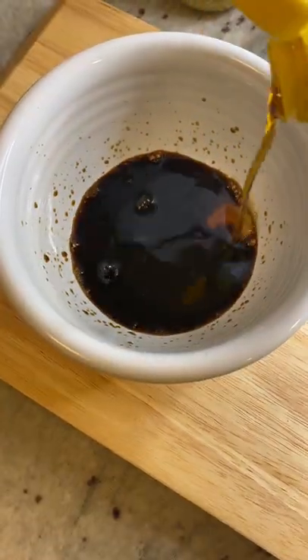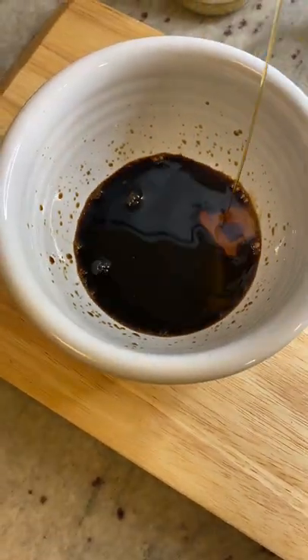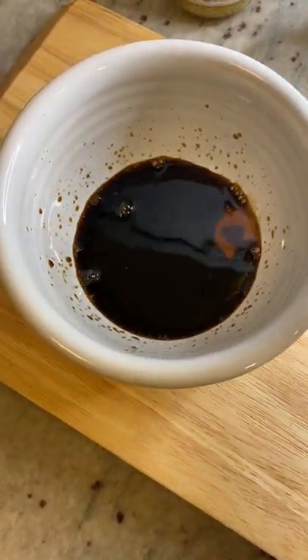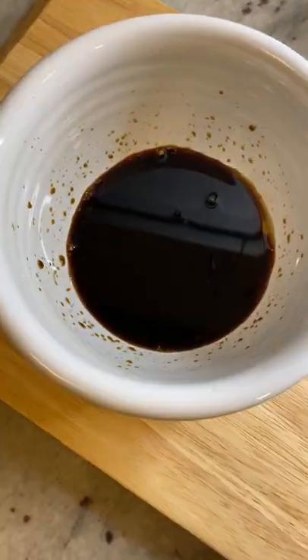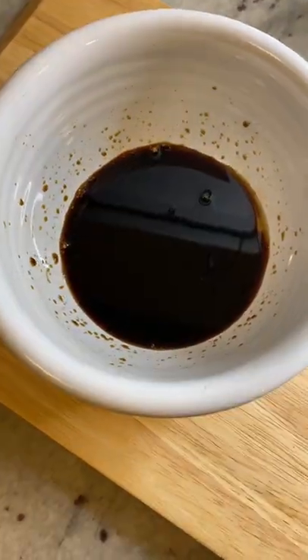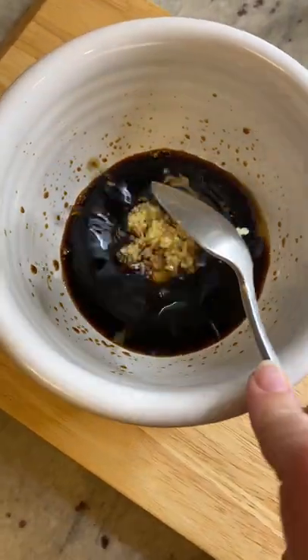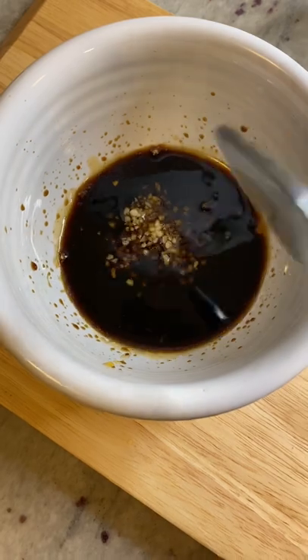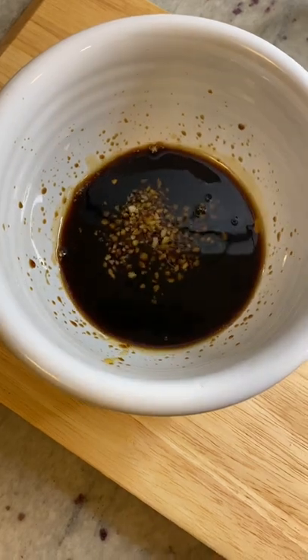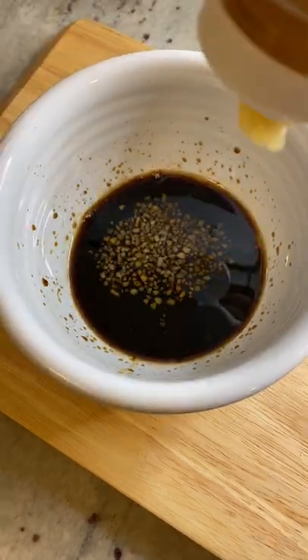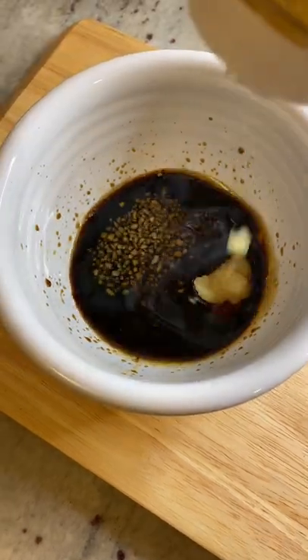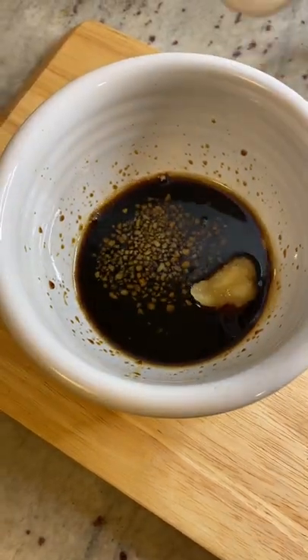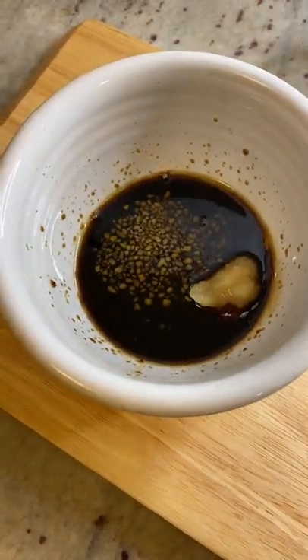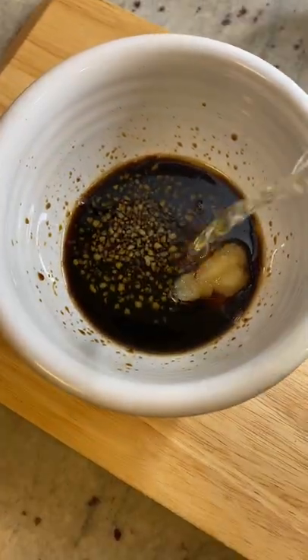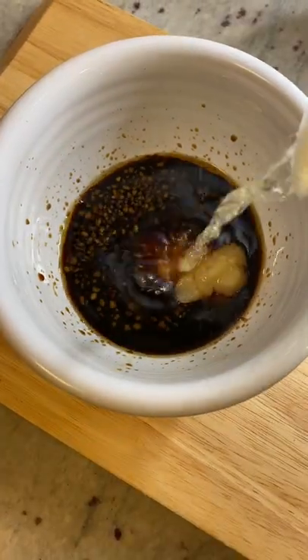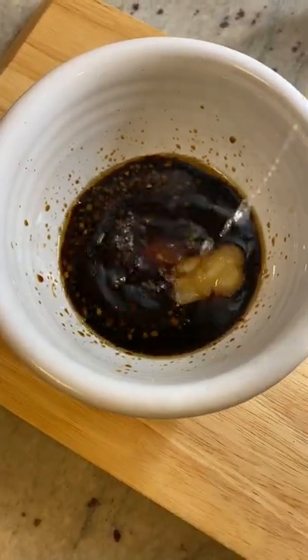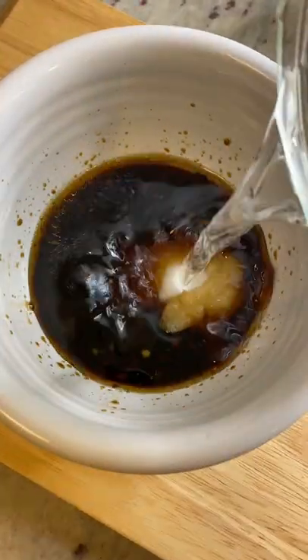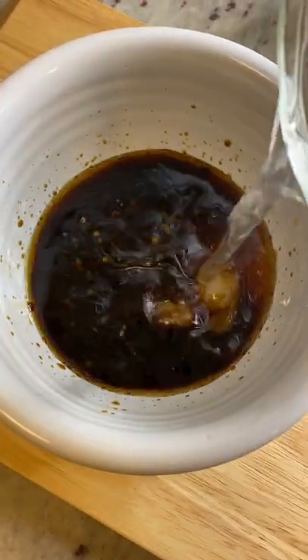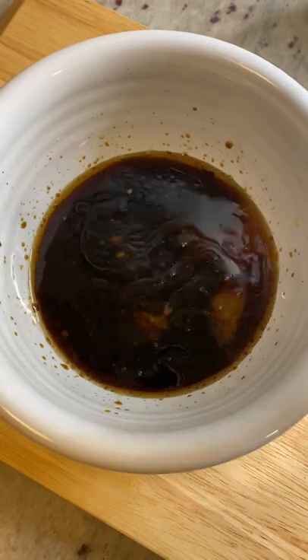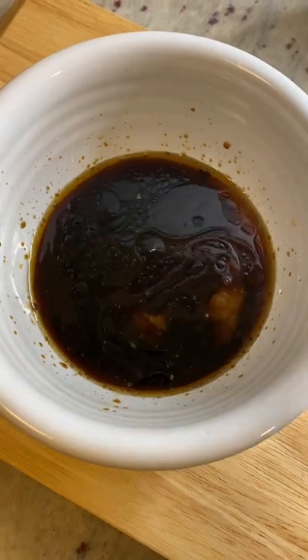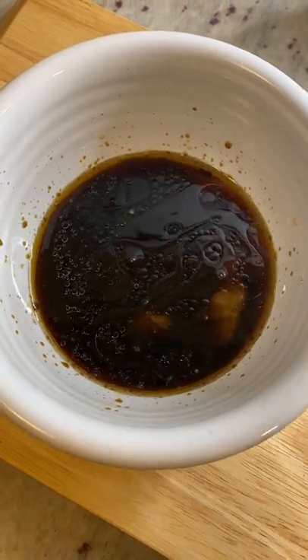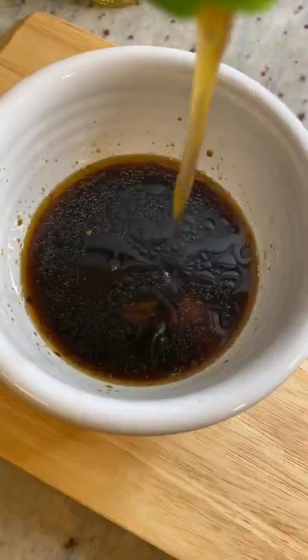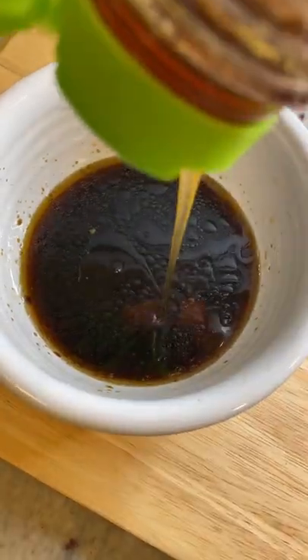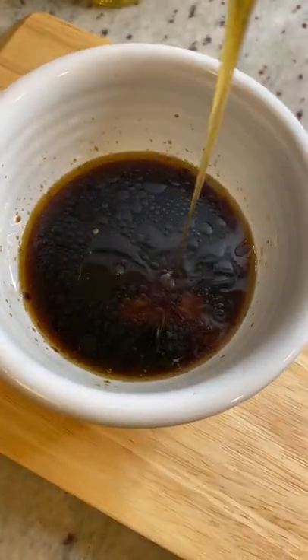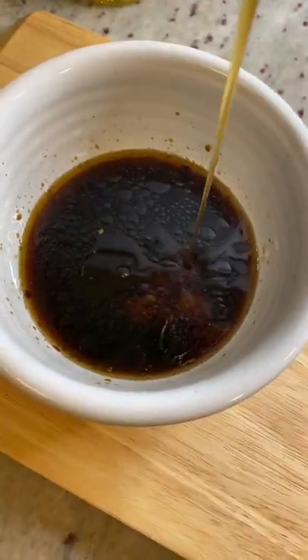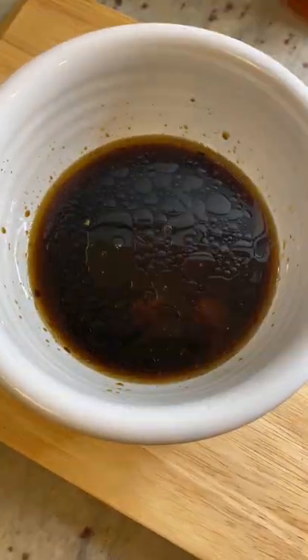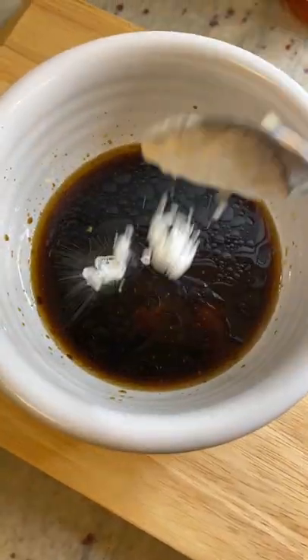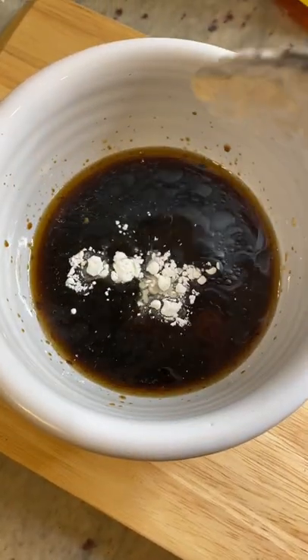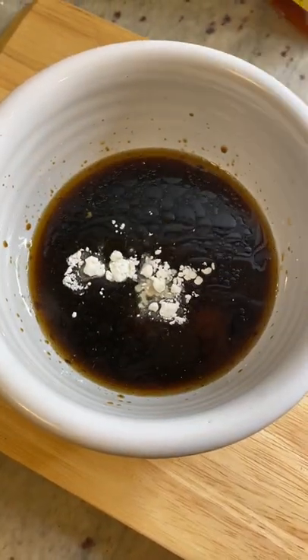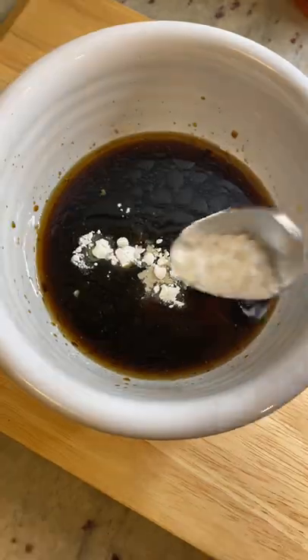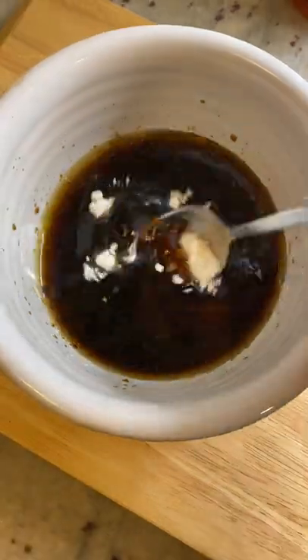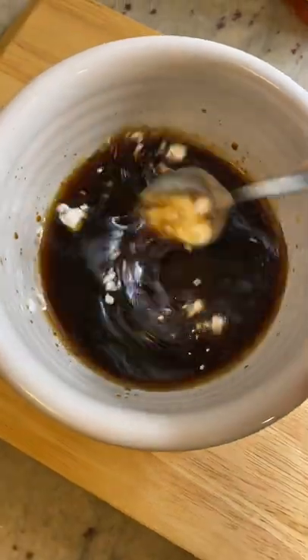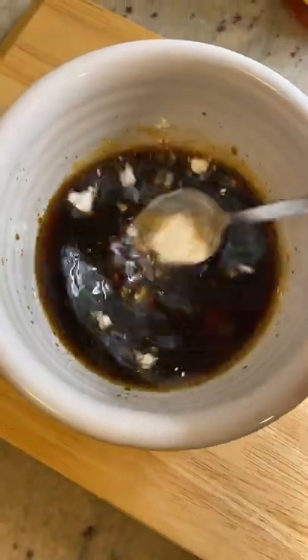Get your soy sauce, sesame oil, garlic, ginger, rice vinegar, and water. Don't forget the honey. Add some cornstarch to thicken it and stir it all together.